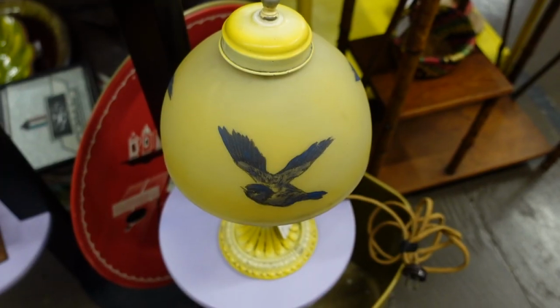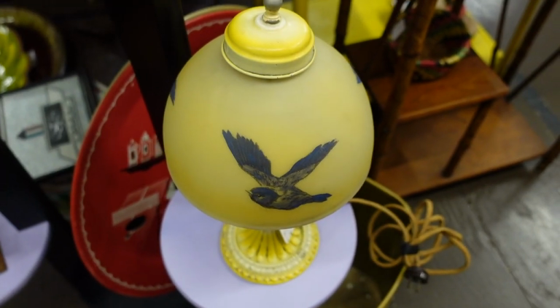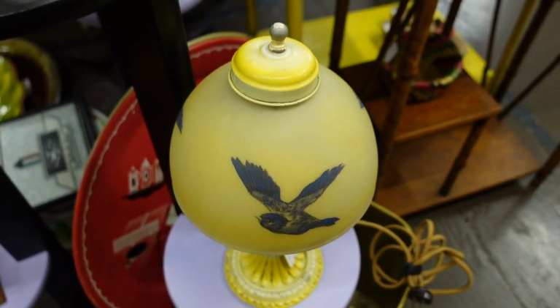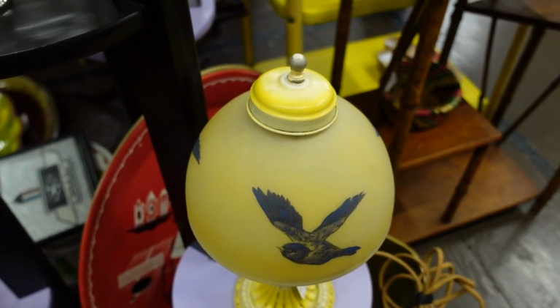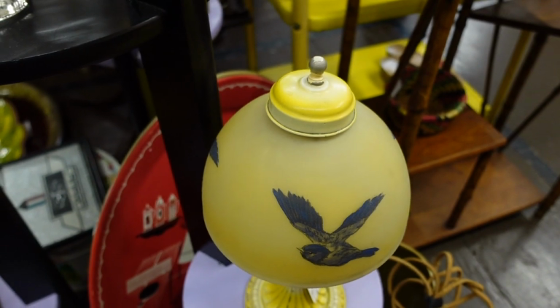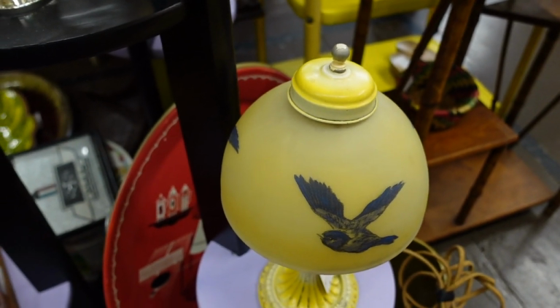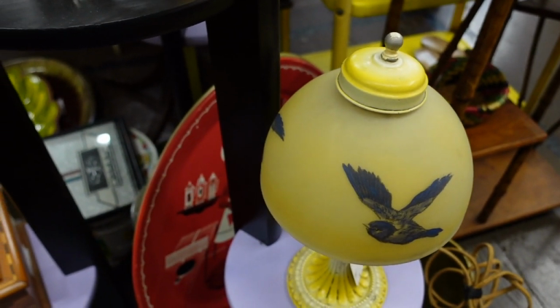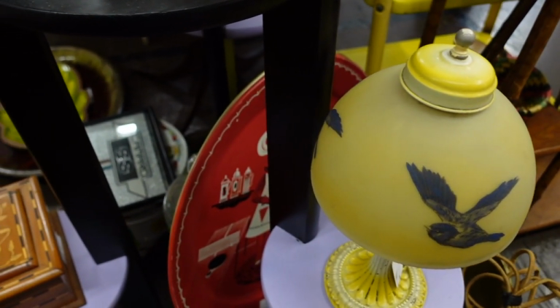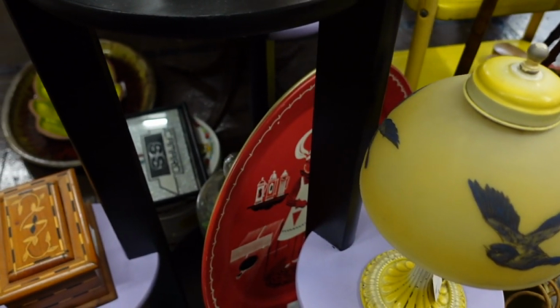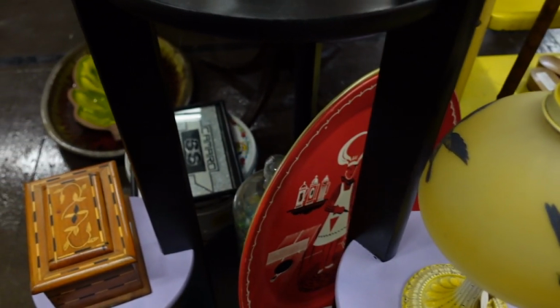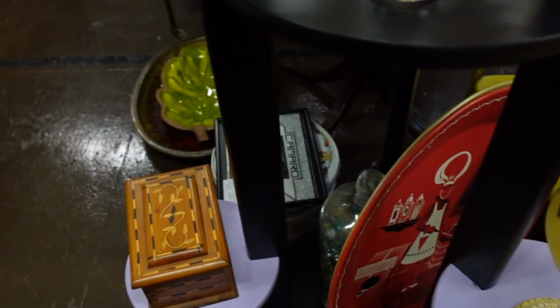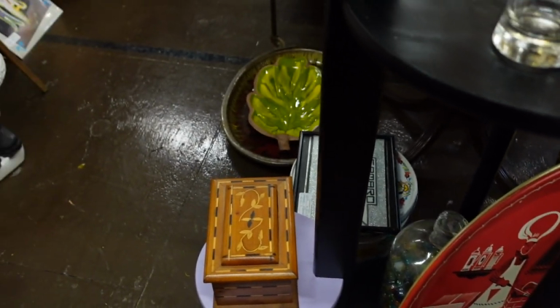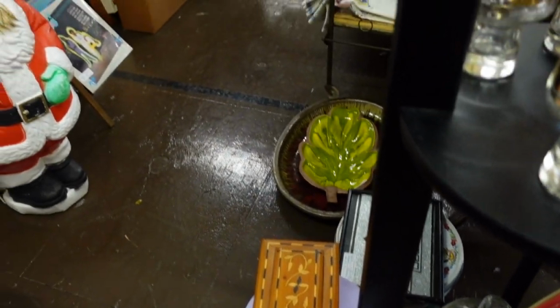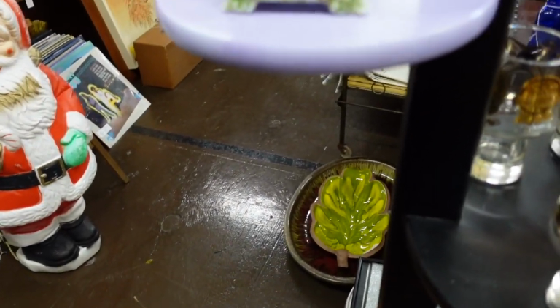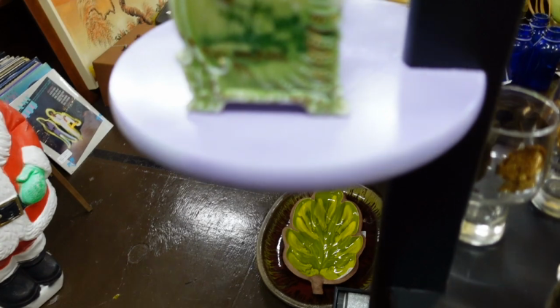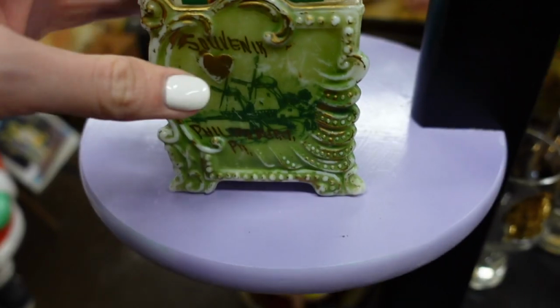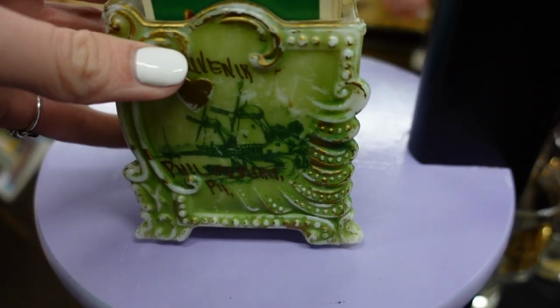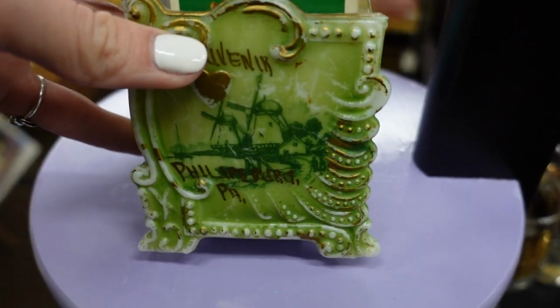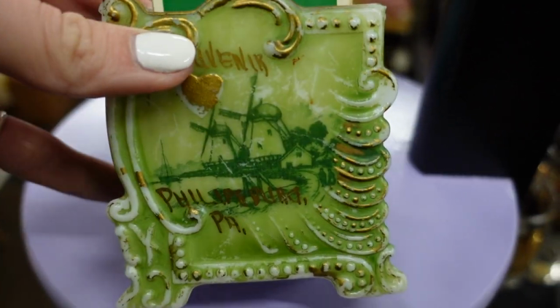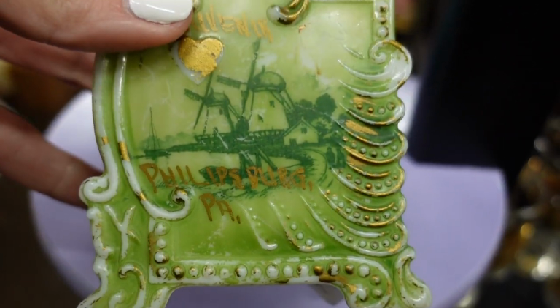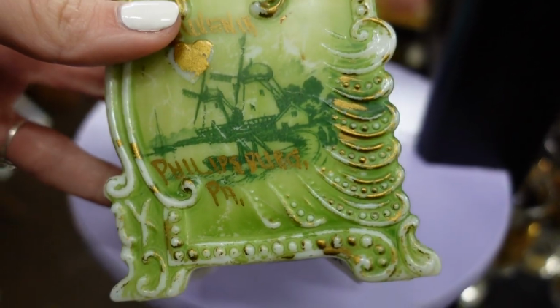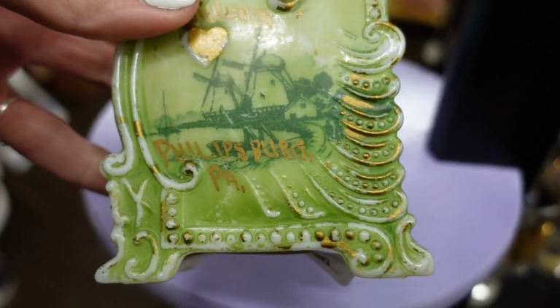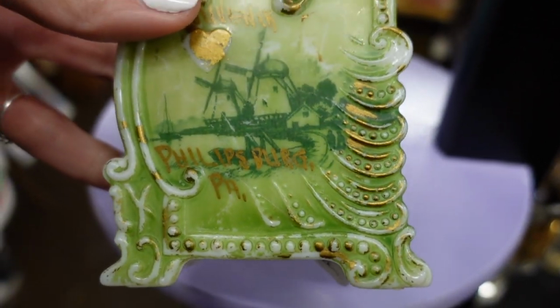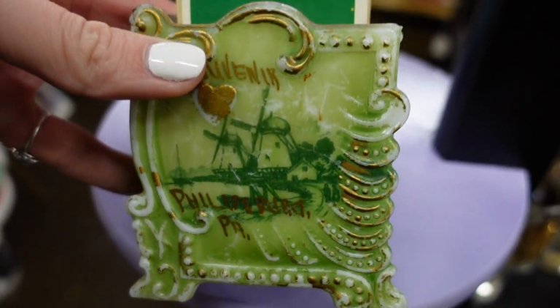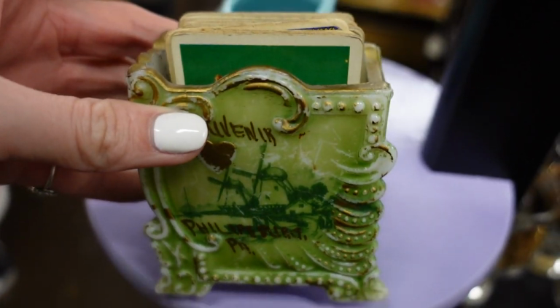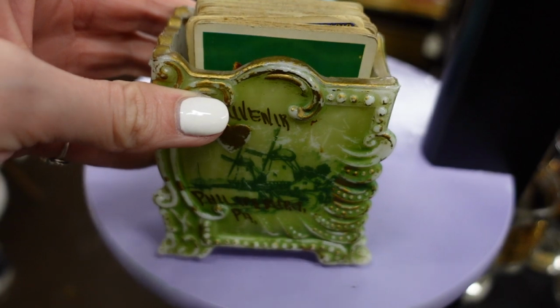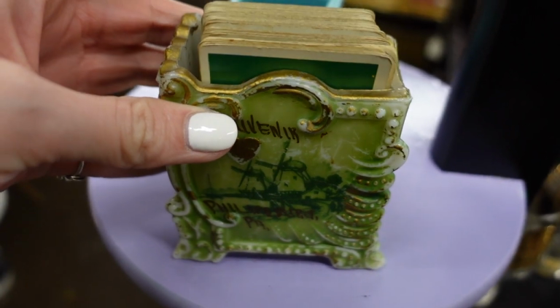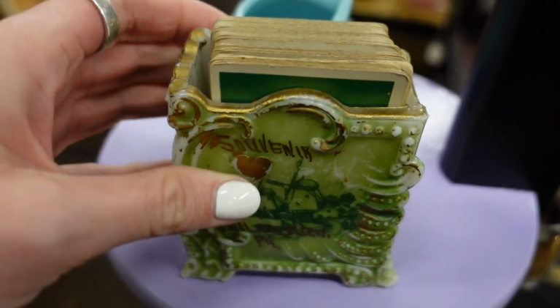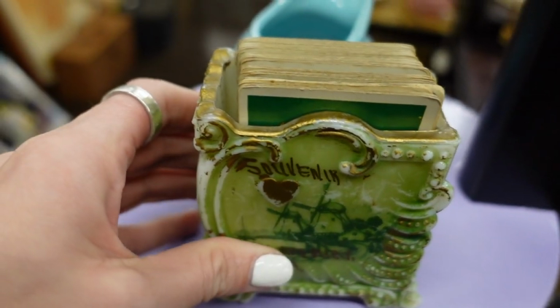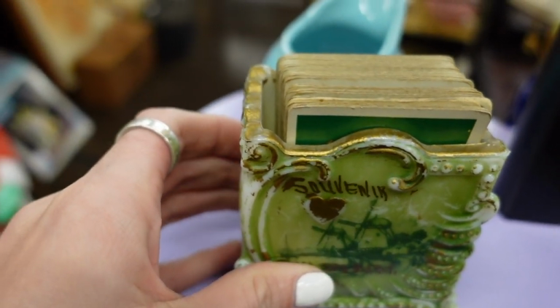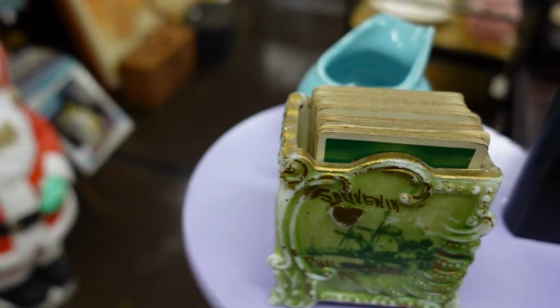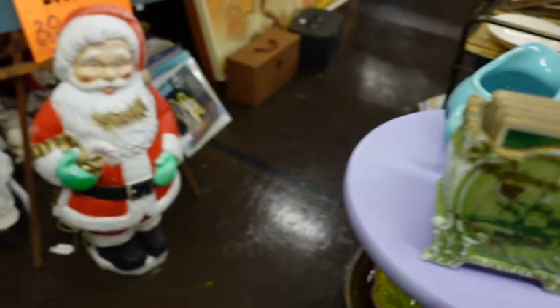Now in this booth I was admiring this beautiful lamp with the birds on it. There was also this card holder for Phillipsburg, Pennsylvania — it was a souvenir, probably early 1900s. It was pretty neat.